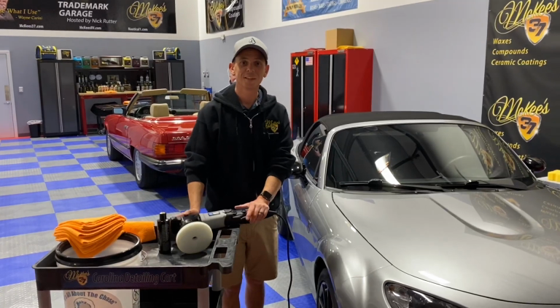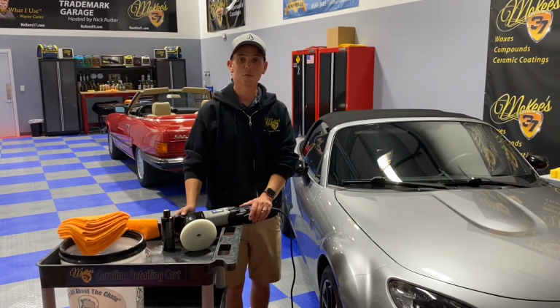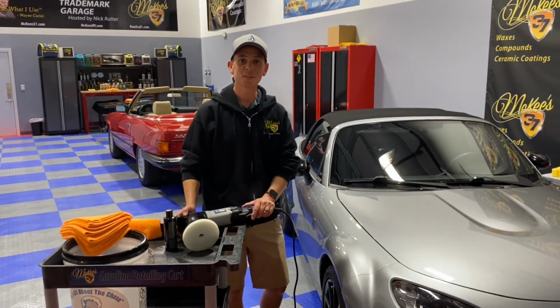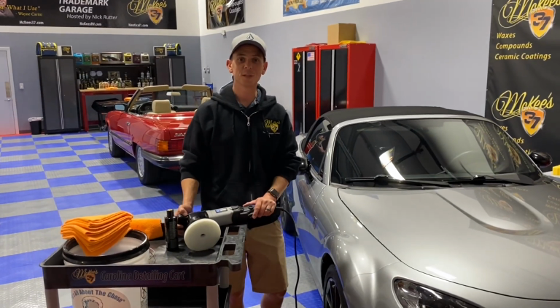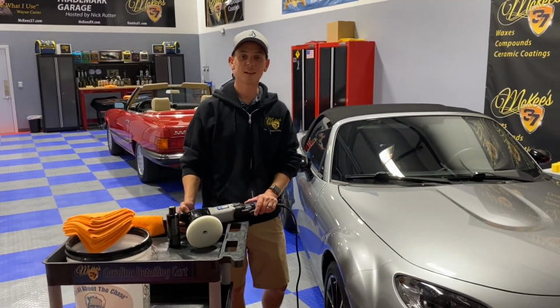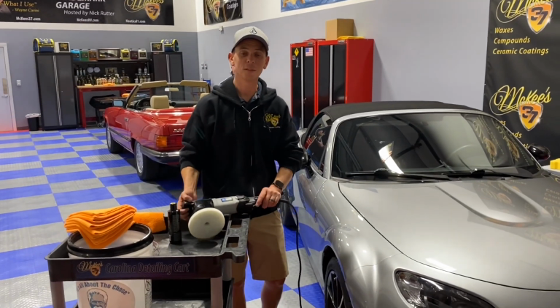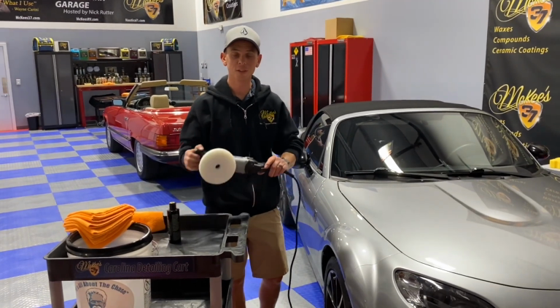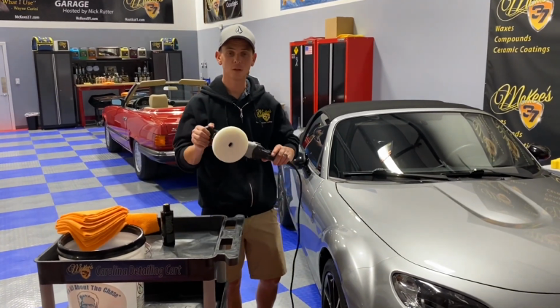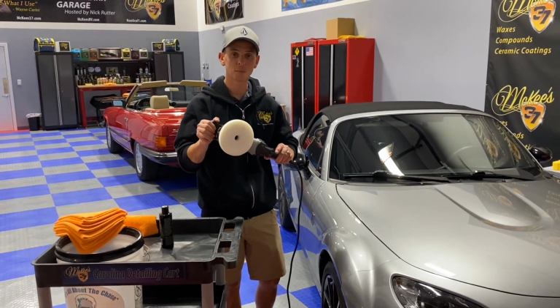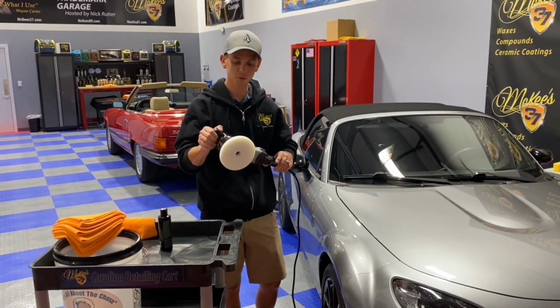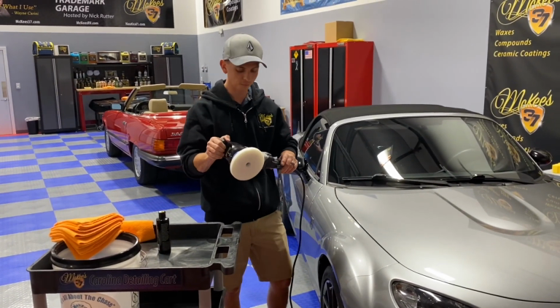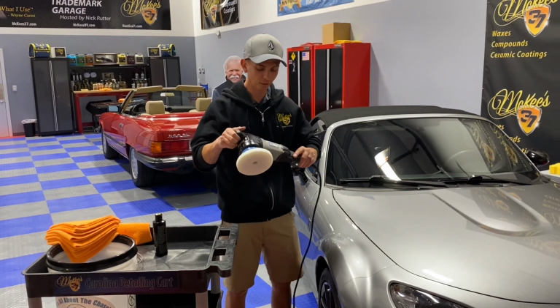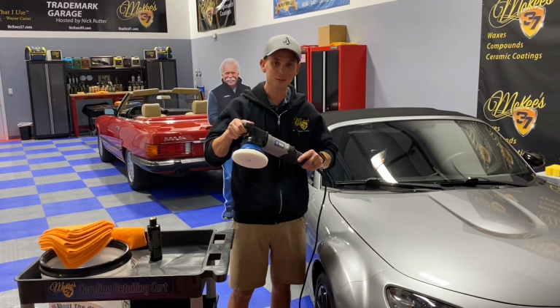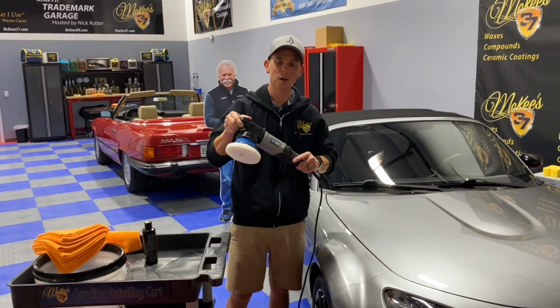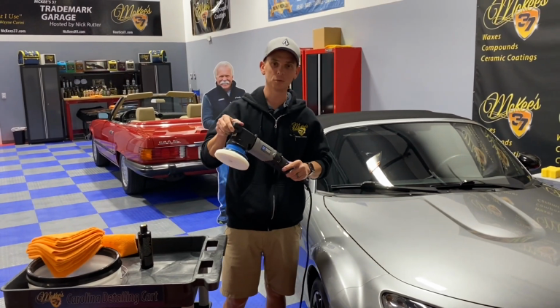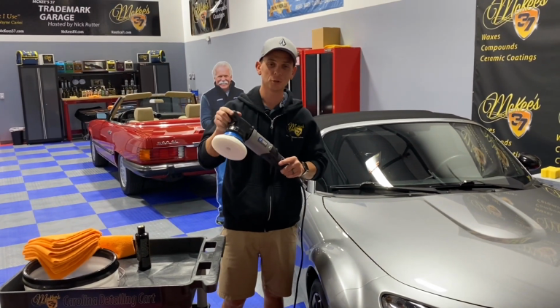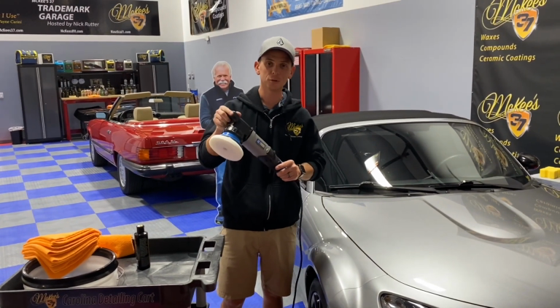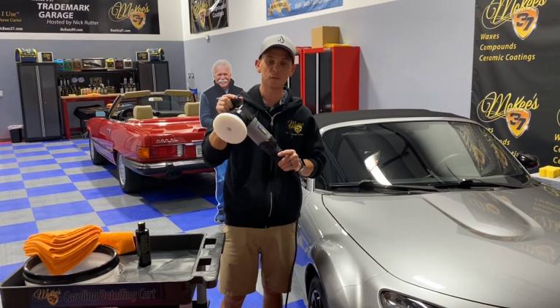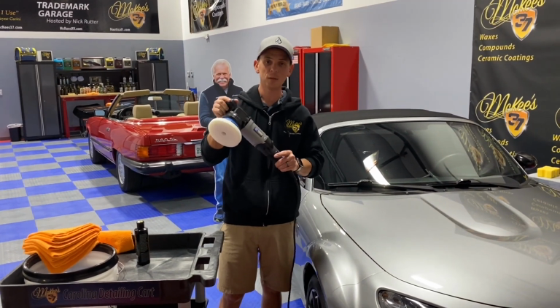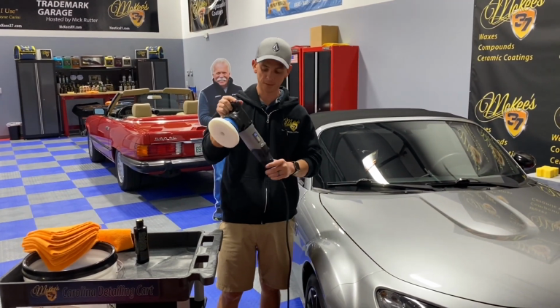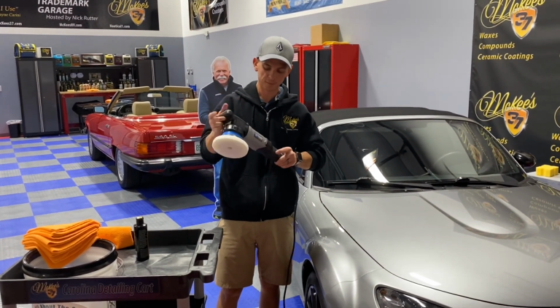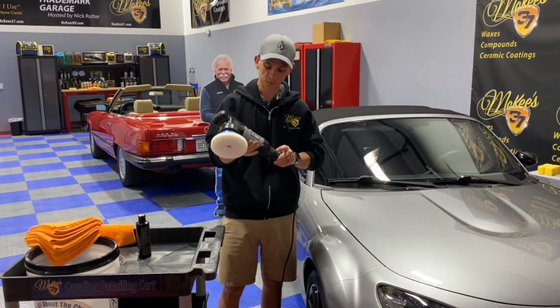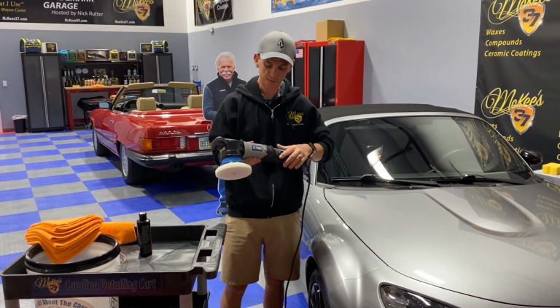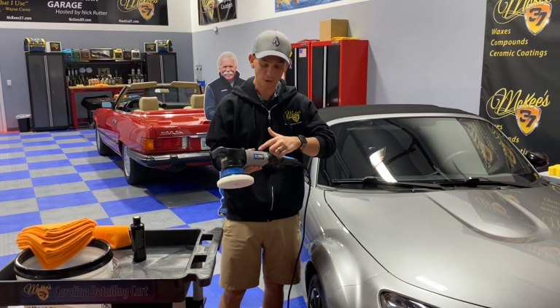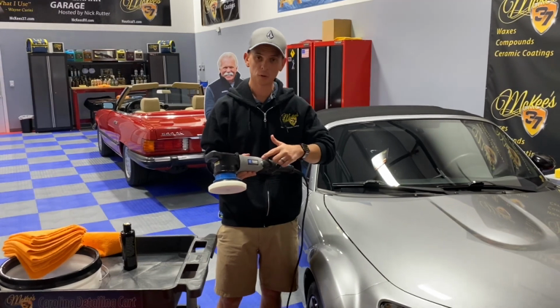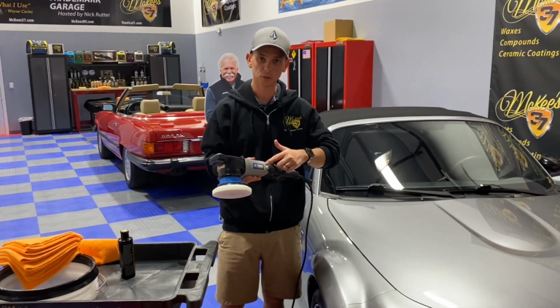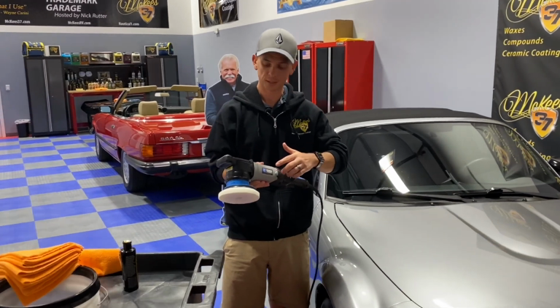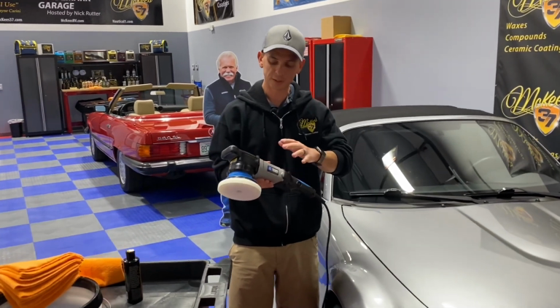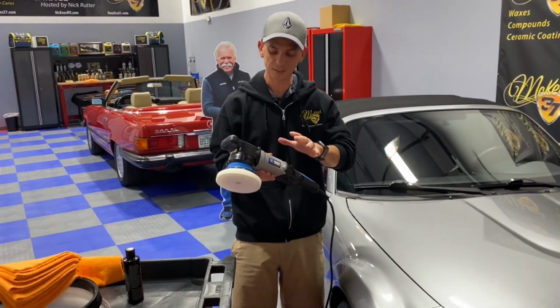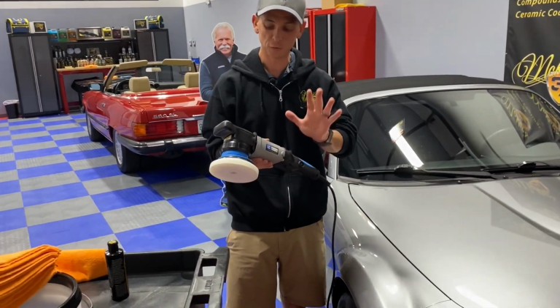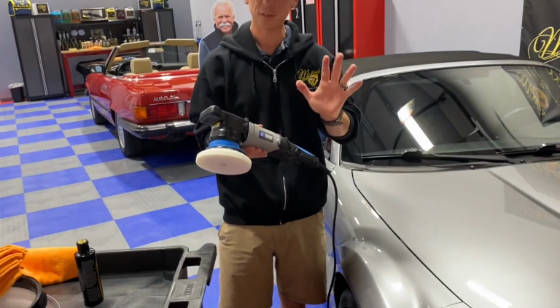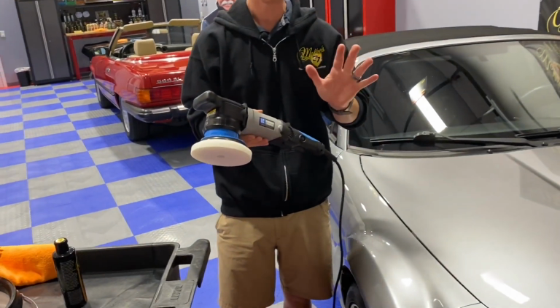Nick Rudder from McKees37.com. This is an up close and personal view of the LC Power Tools UDOS 51E. This machine is a 5-in-1 polisher — it replaces the need for five separate tools.